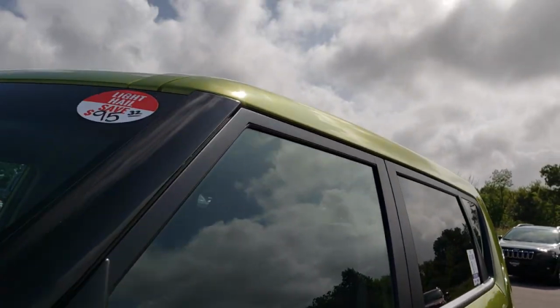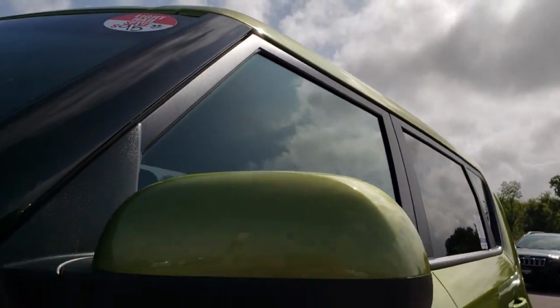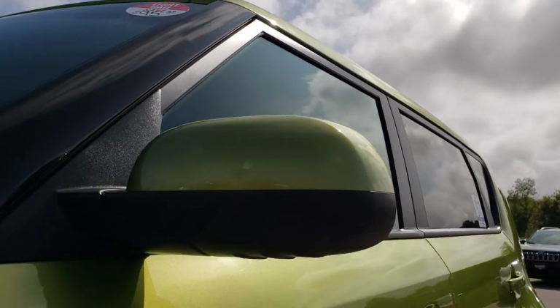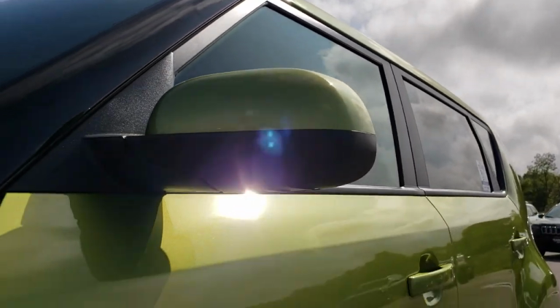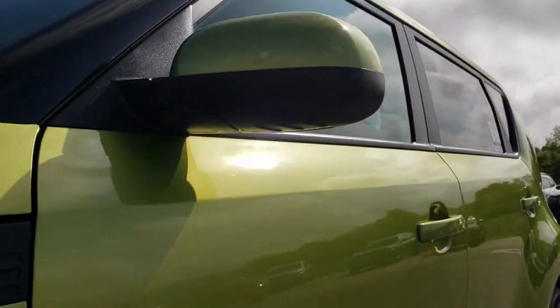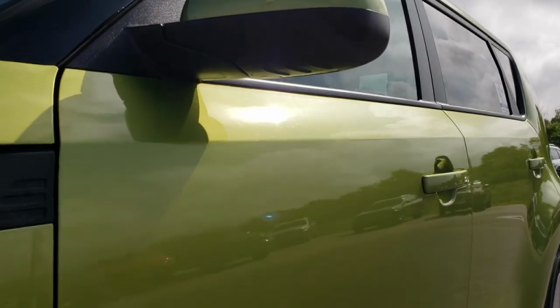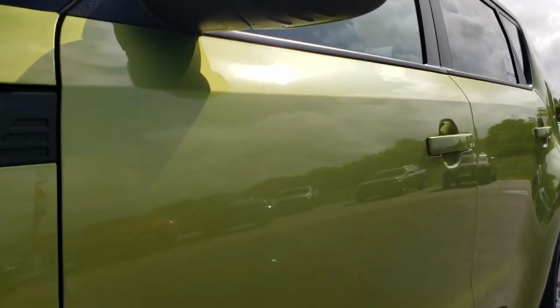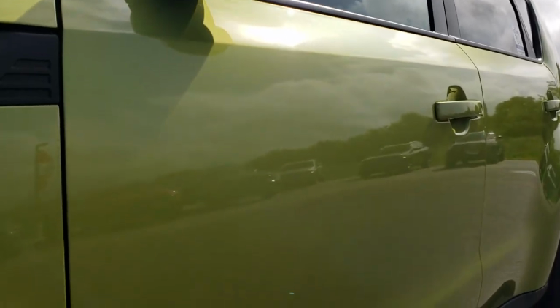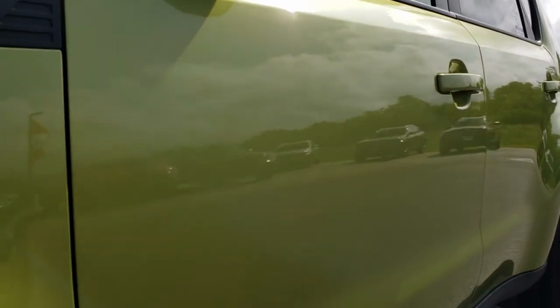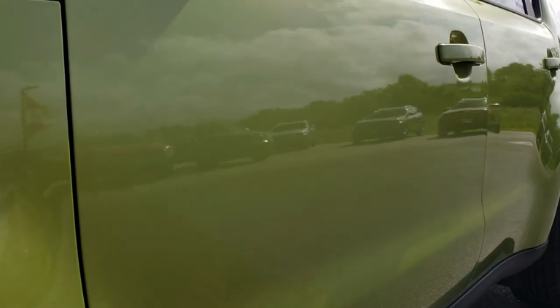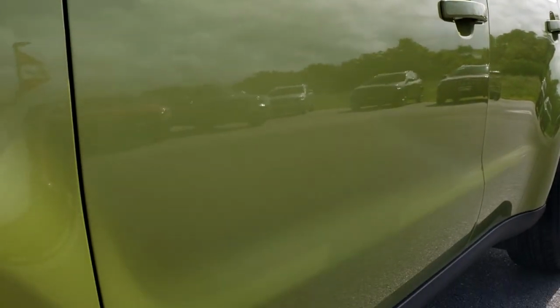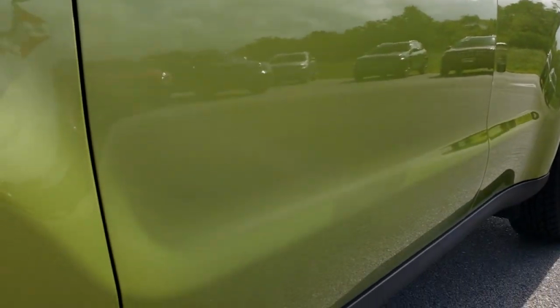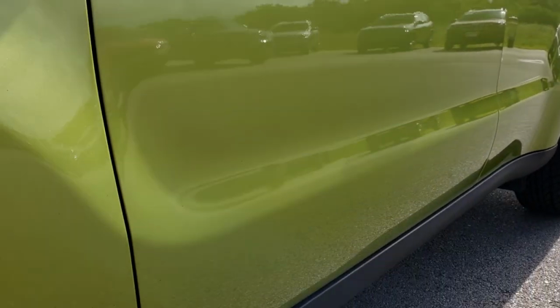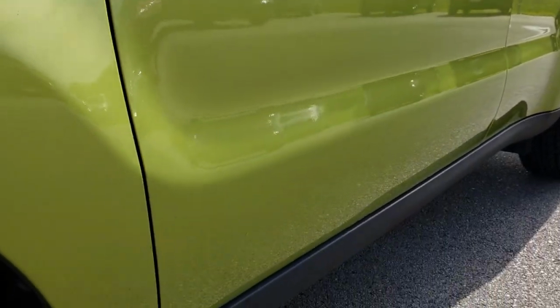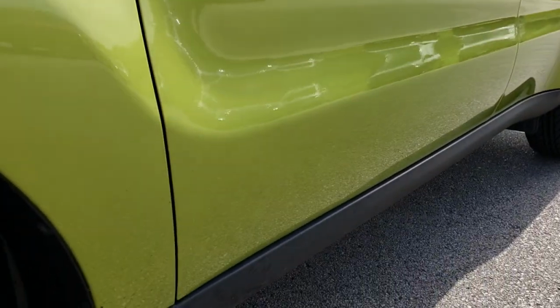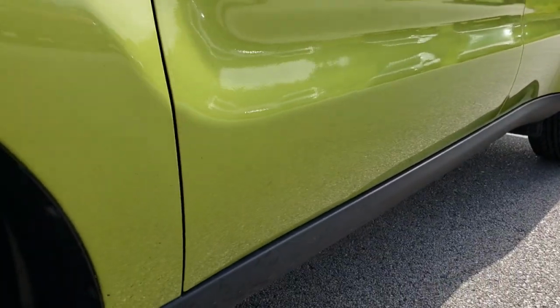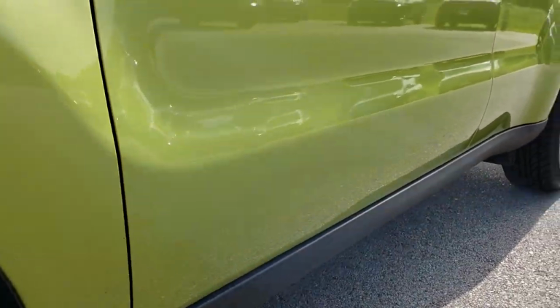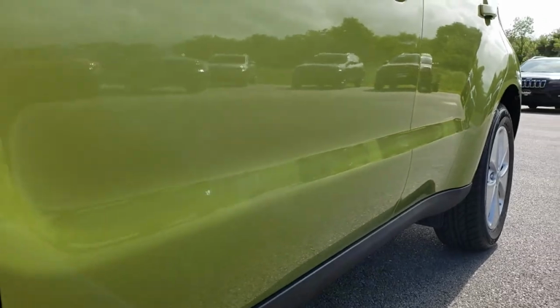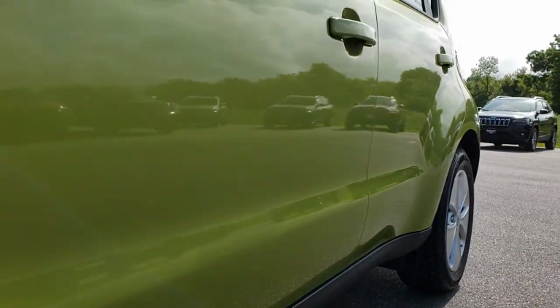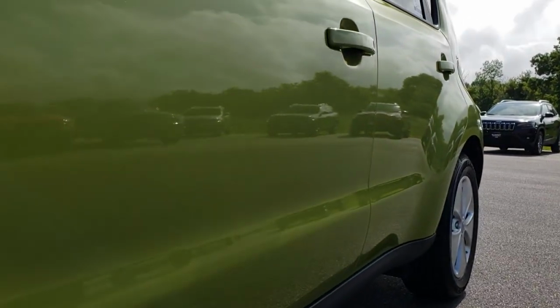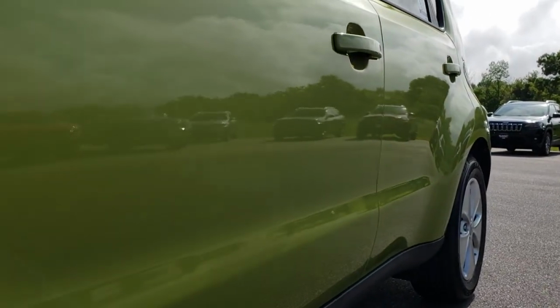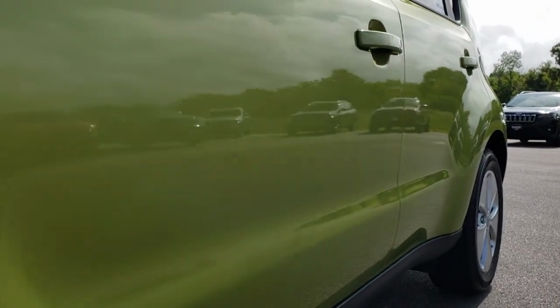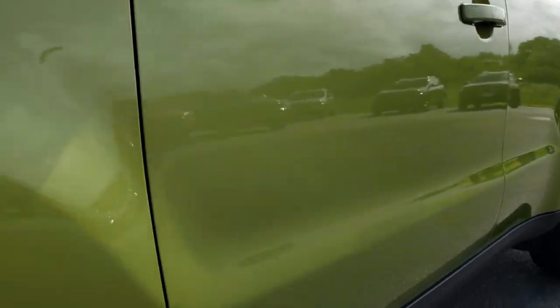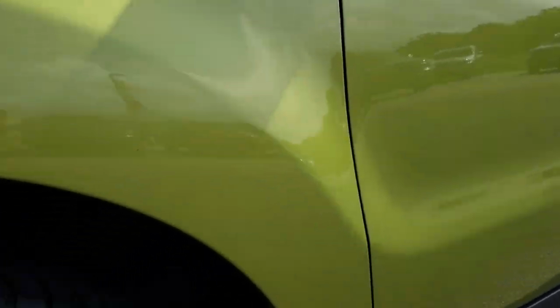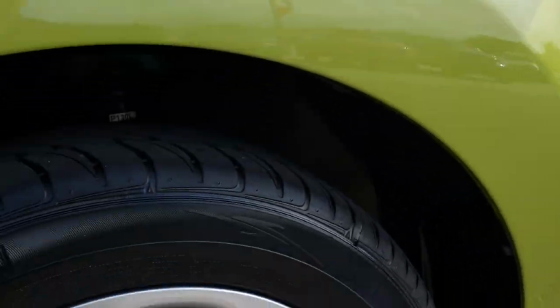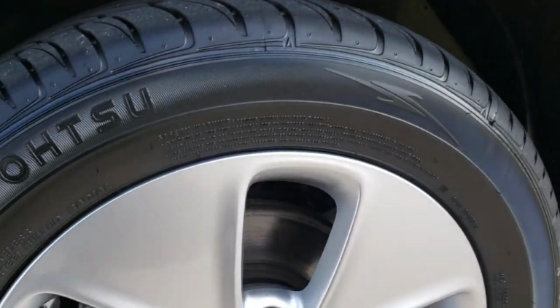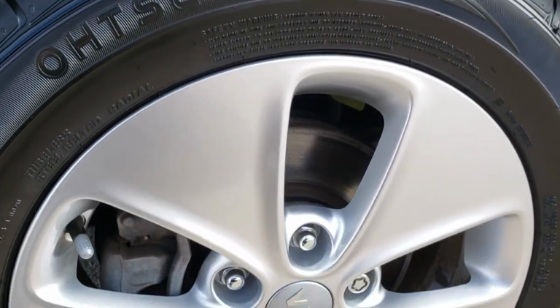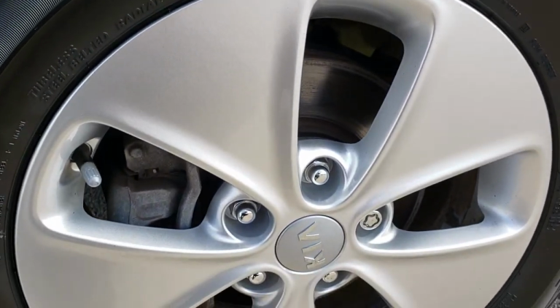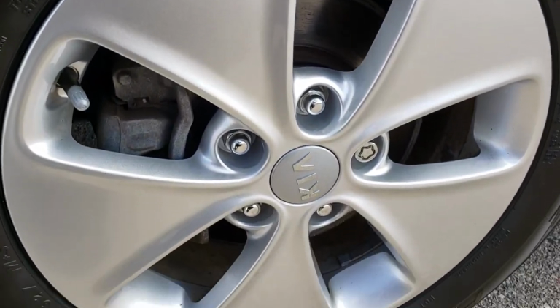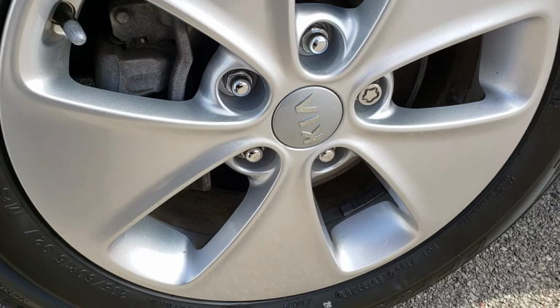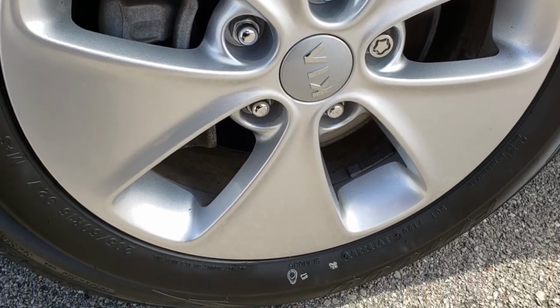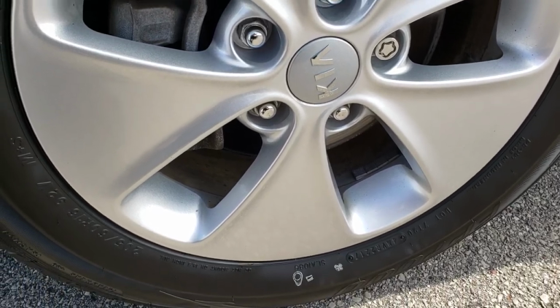We shoot all of our videos in 1080p so if you have HD capabilities on your computer, tablet or smartphone device, whatever you may be watching it on, turn those HD capabilities on right now because it is like you are right here looking at the vehicle with me.